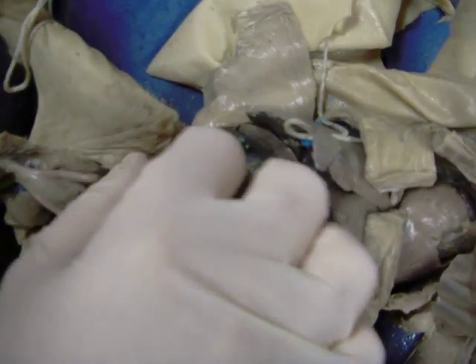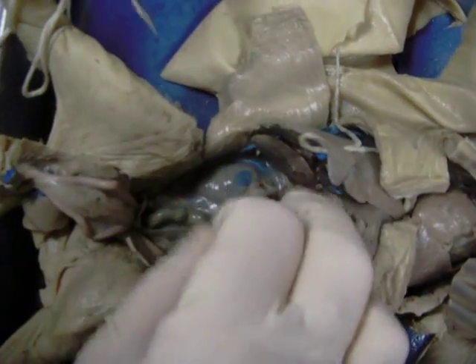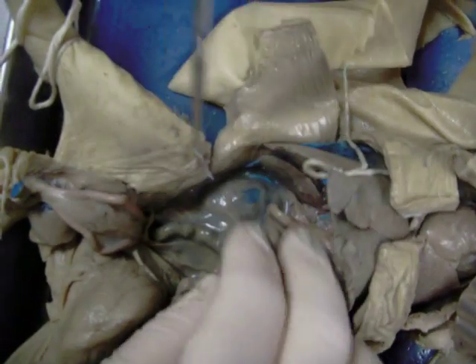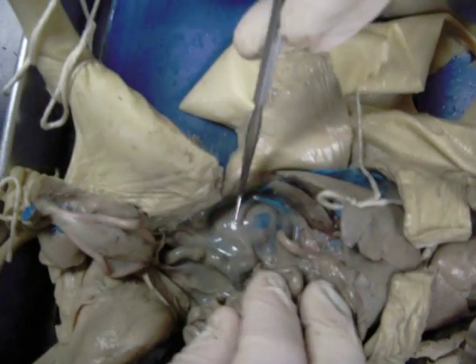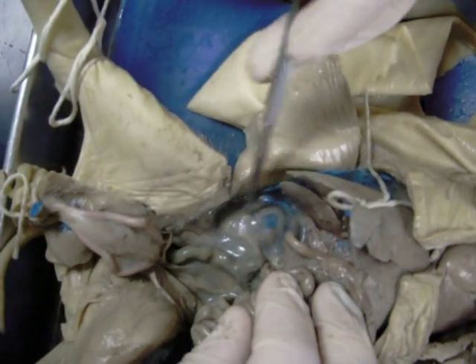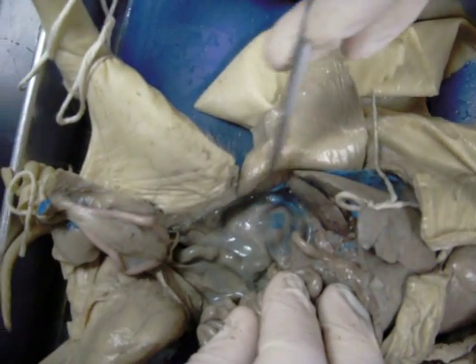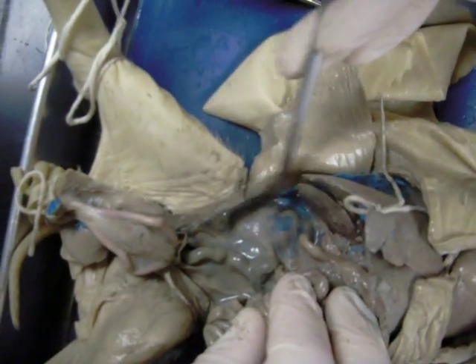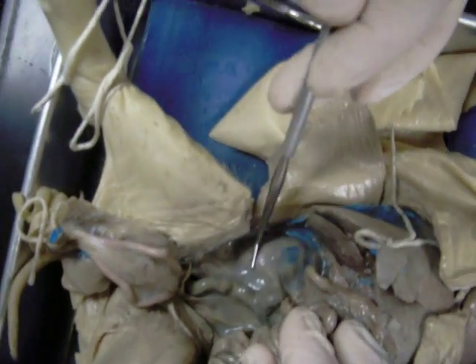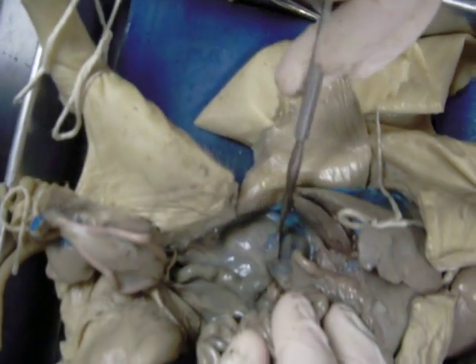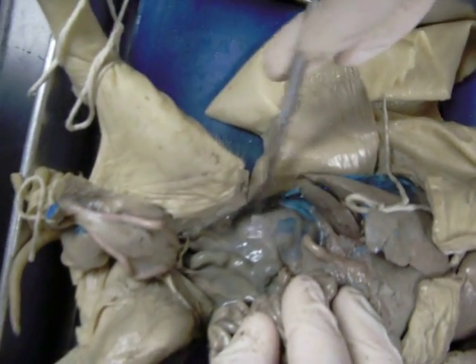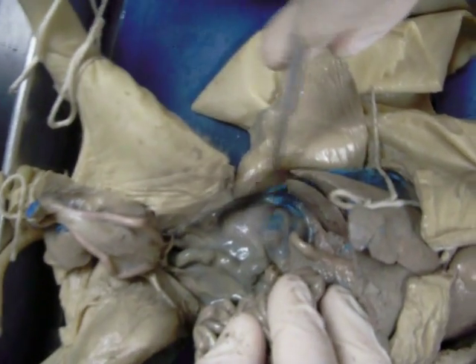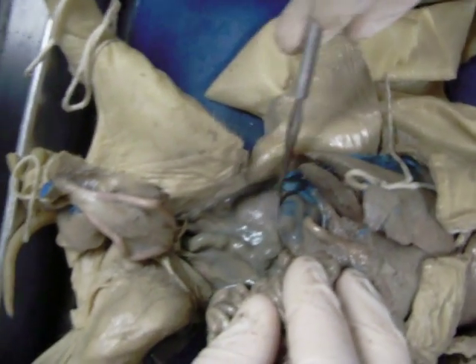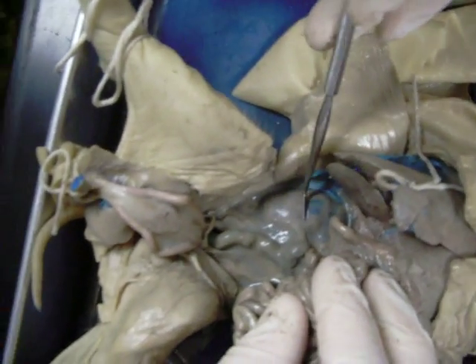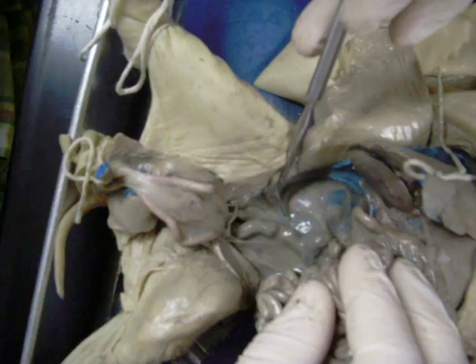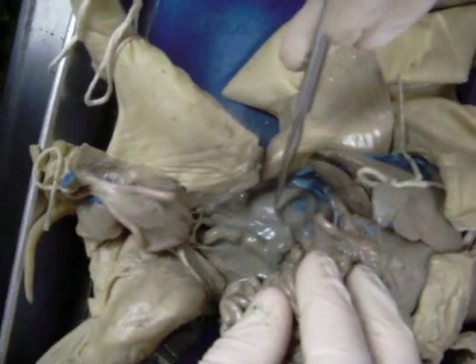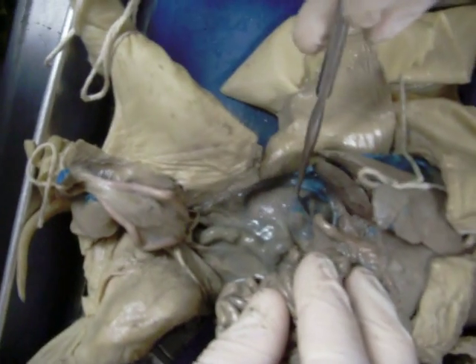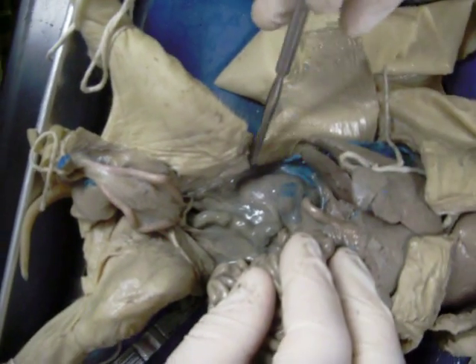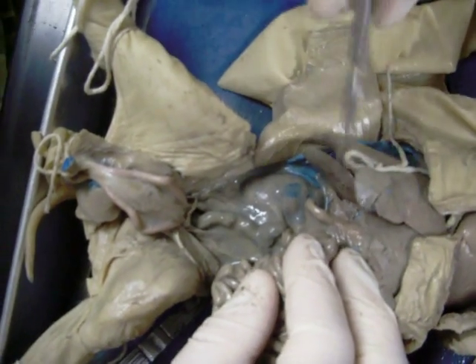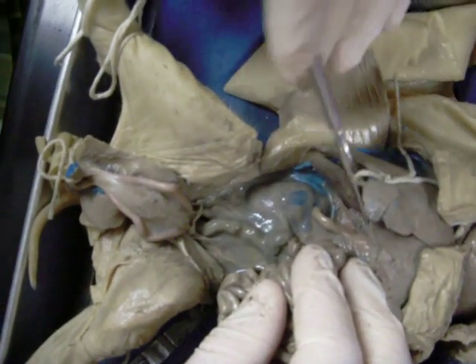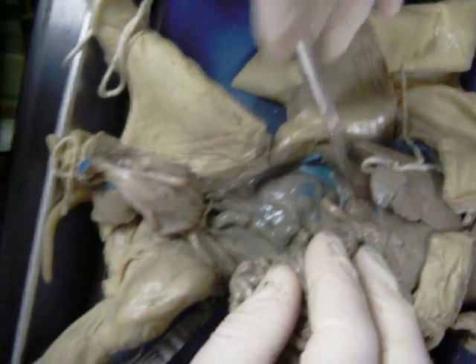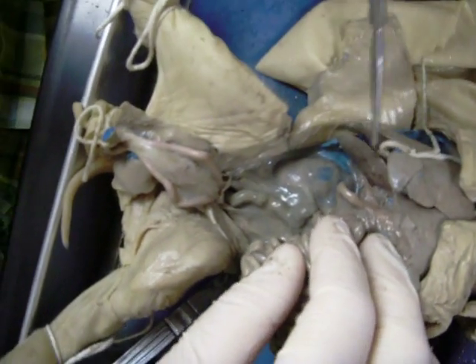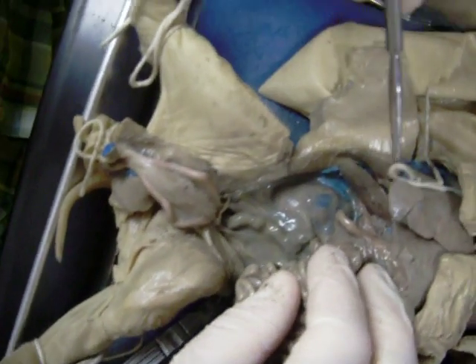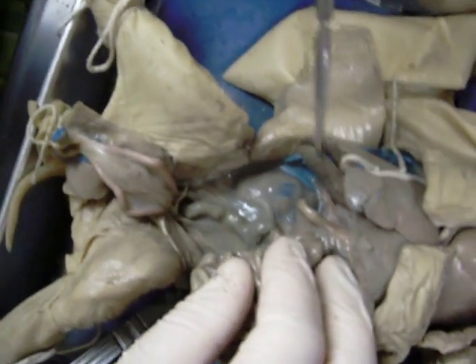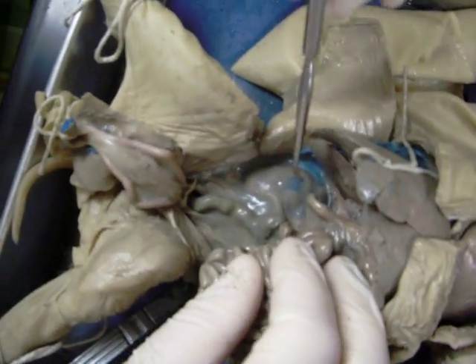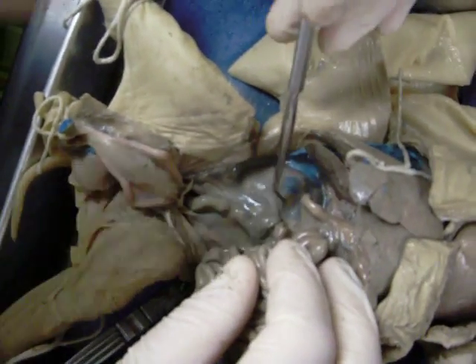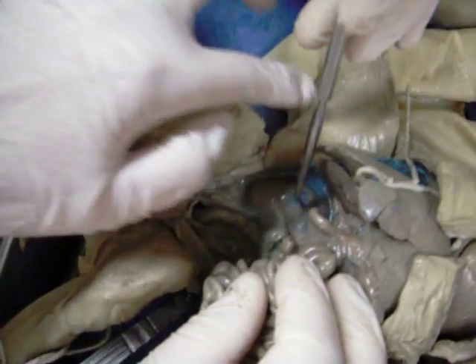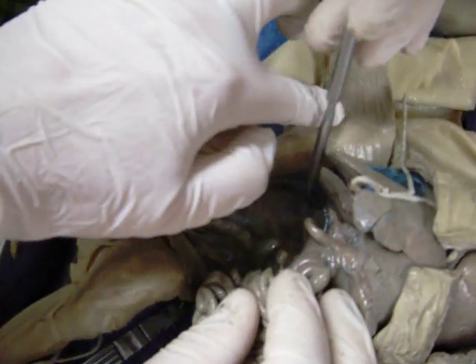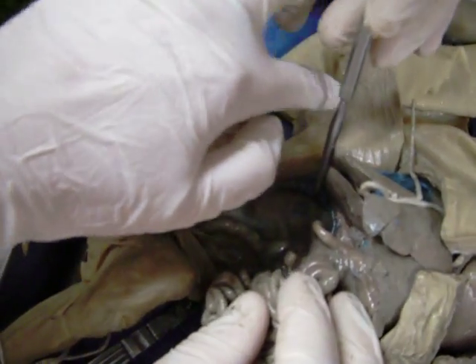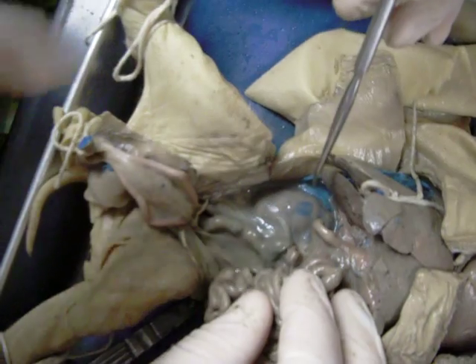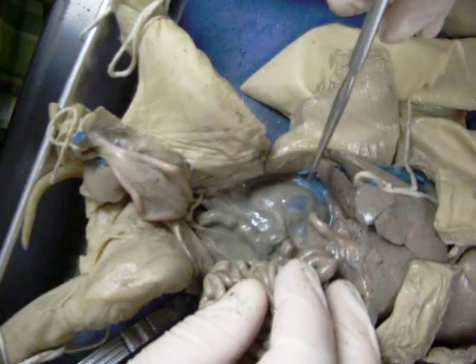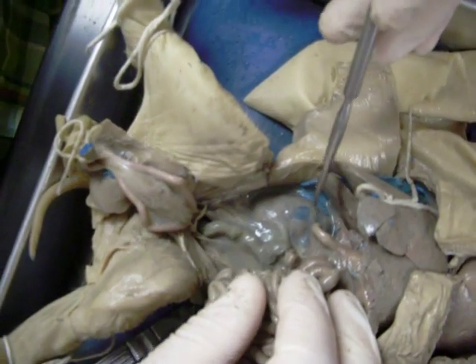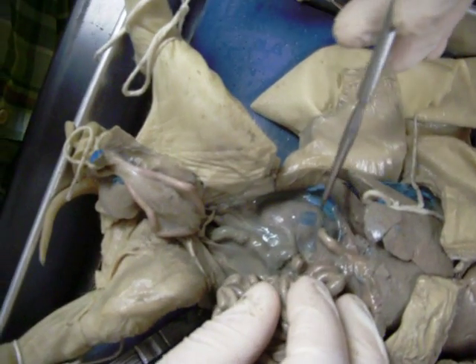Looking posteriorly, we have the kidney. The kidney is on the other side of a membrane called the parietal peritoneum. You have to remove the parietal peritoneum to see the kidney. And yes, it is the same membrane as the one we've already seen.